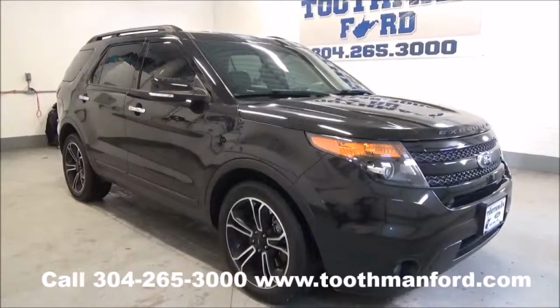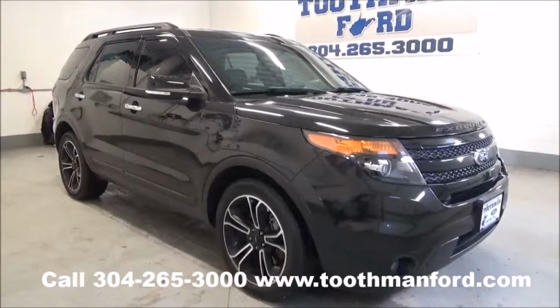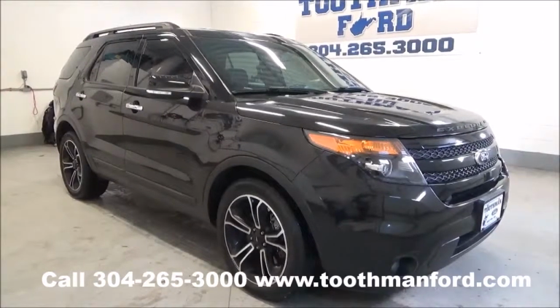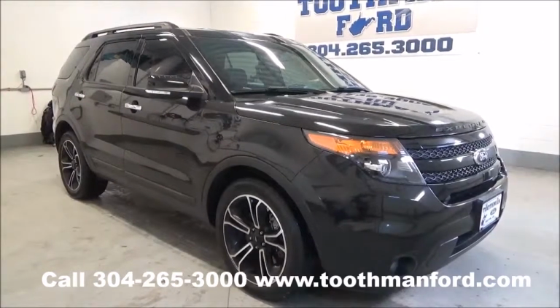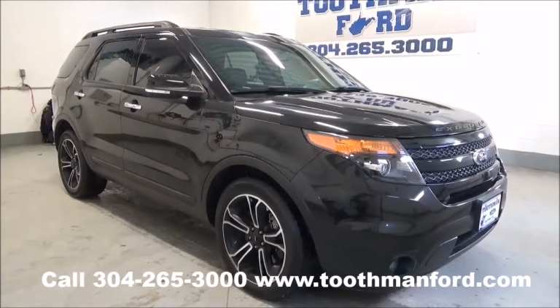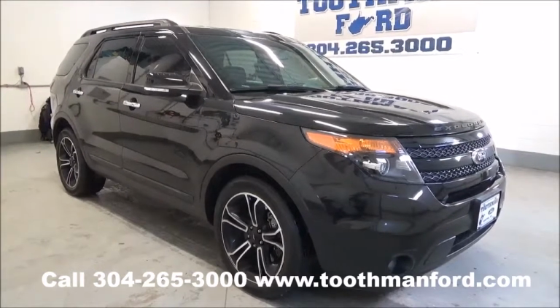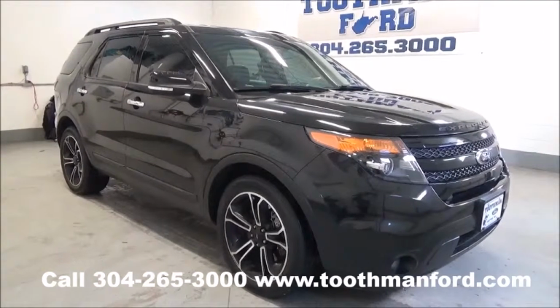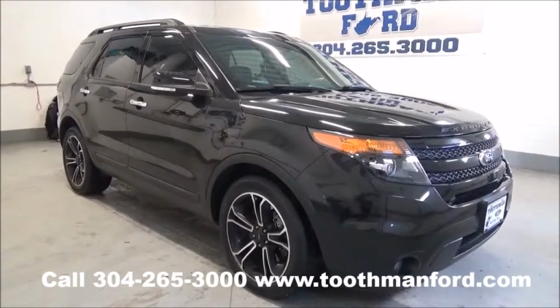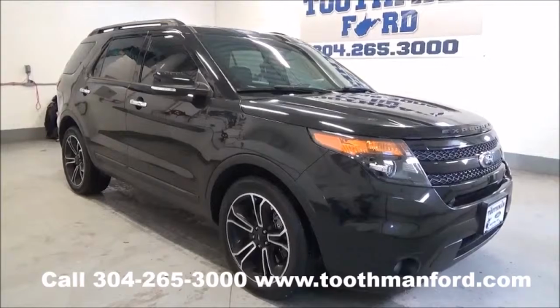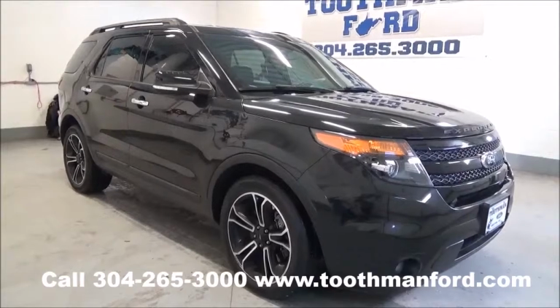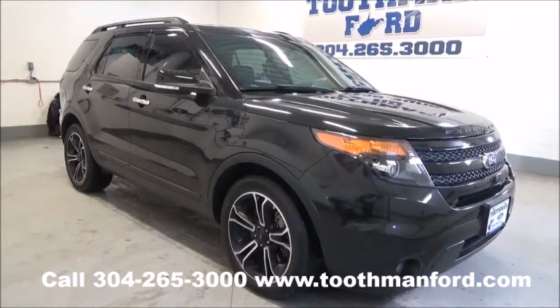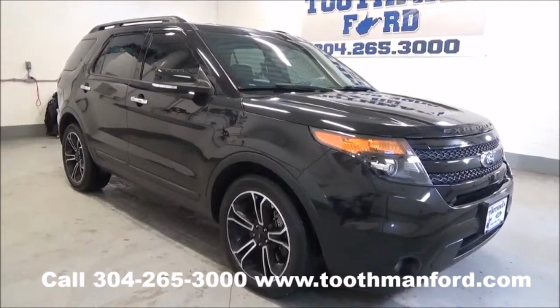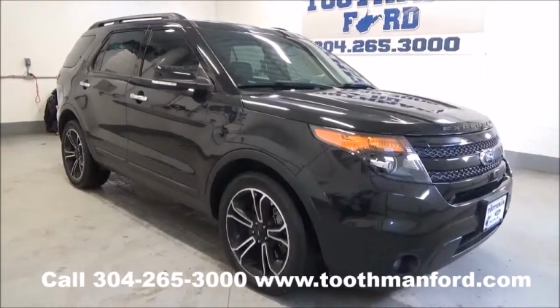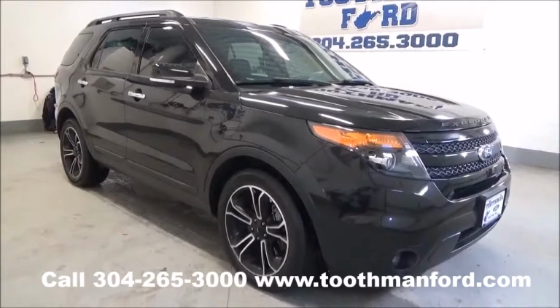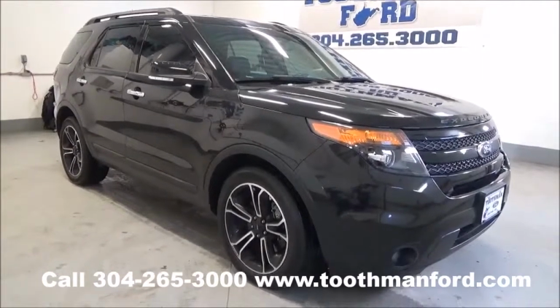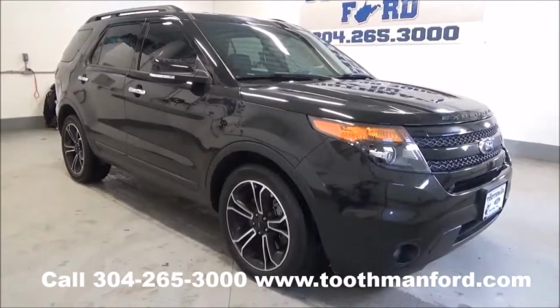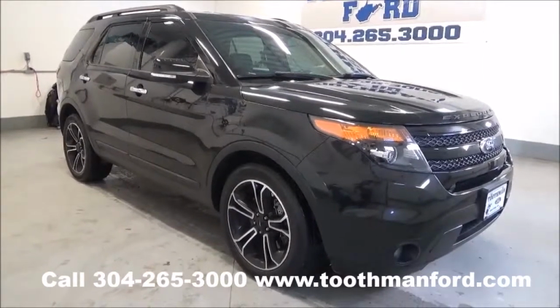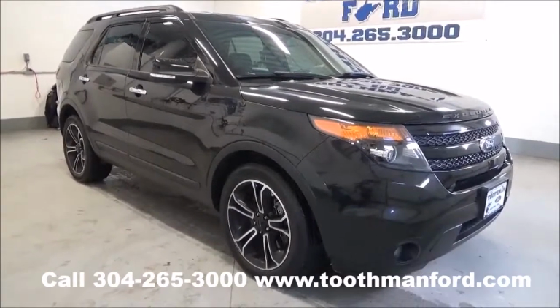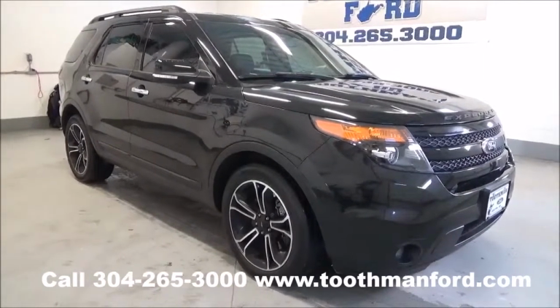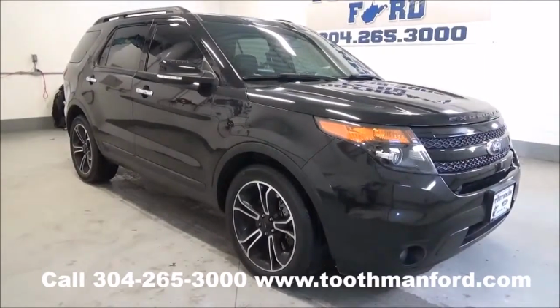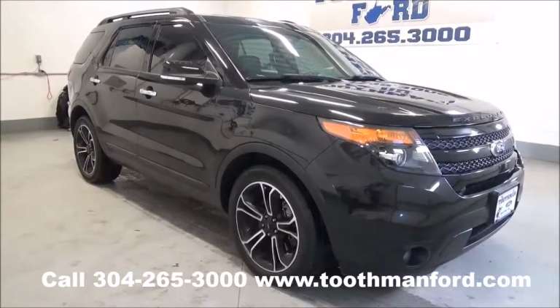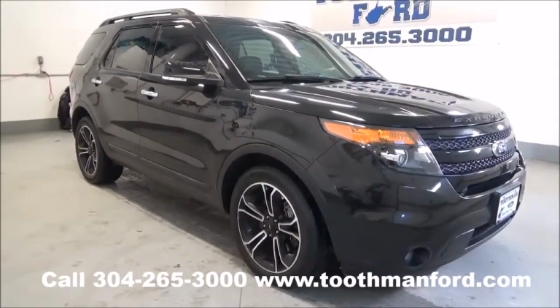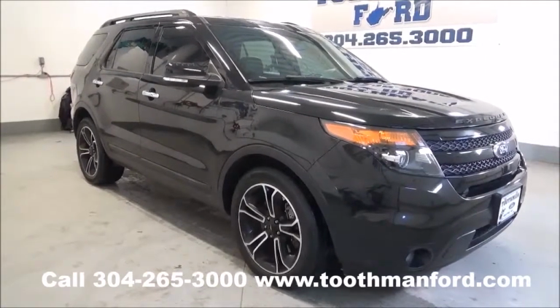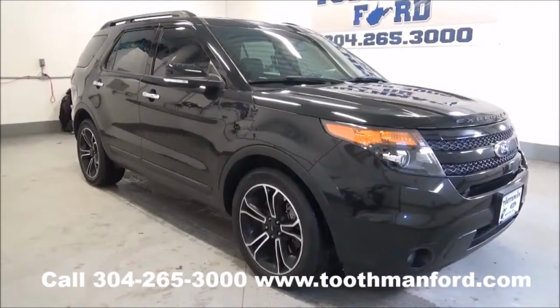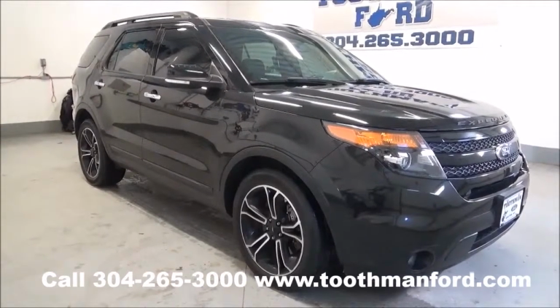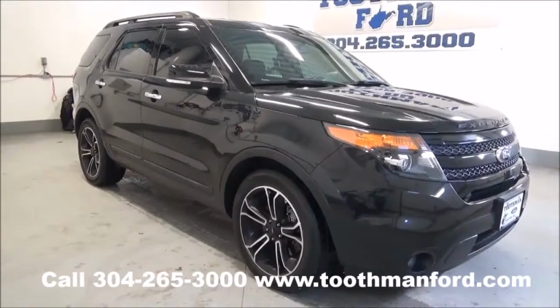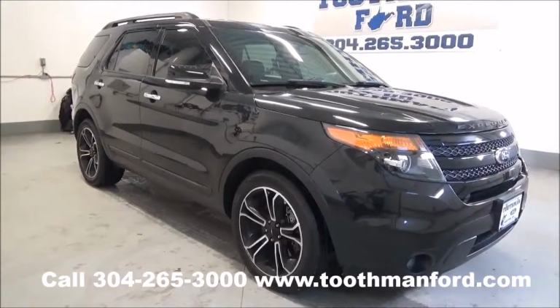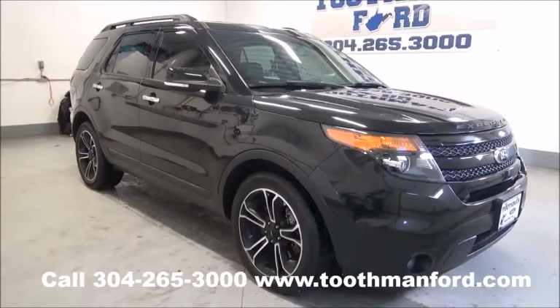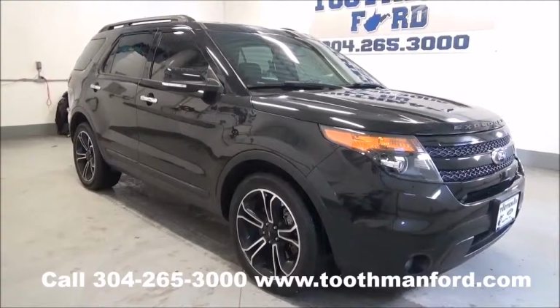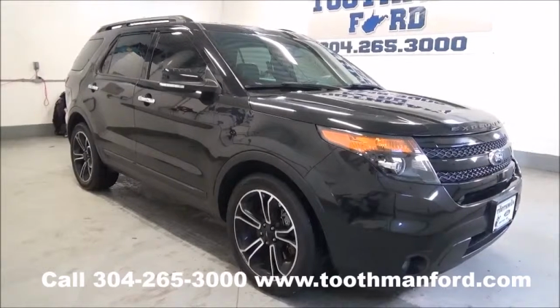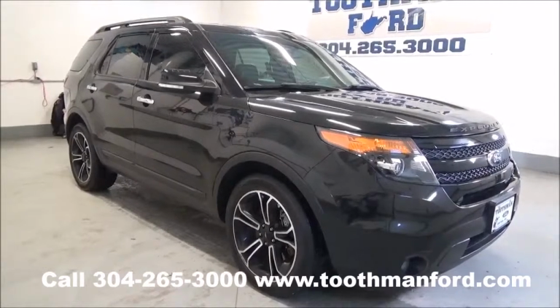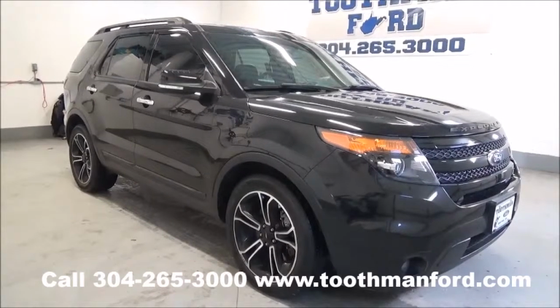Rachel Toothman Ford — visit us at ToothmanFord.com. This just hit the lot. It's a 2014 Ford Explorer Sport.